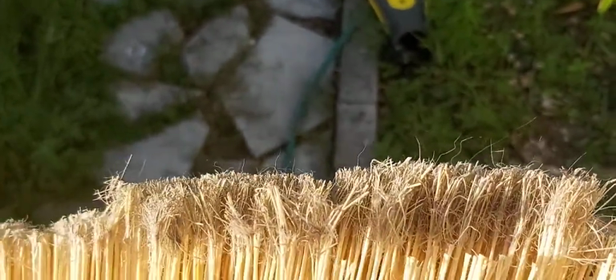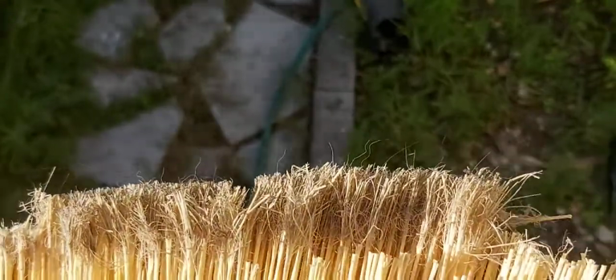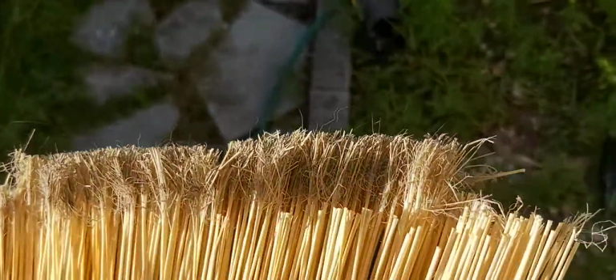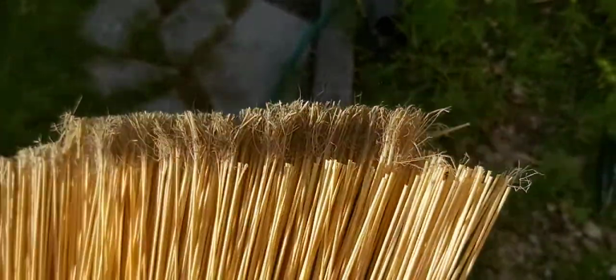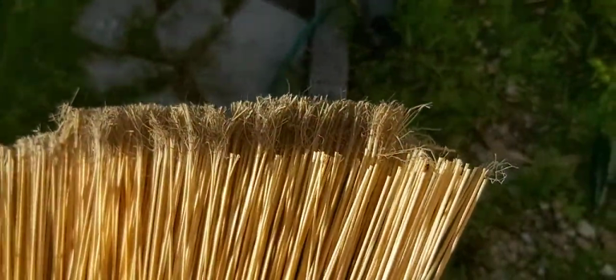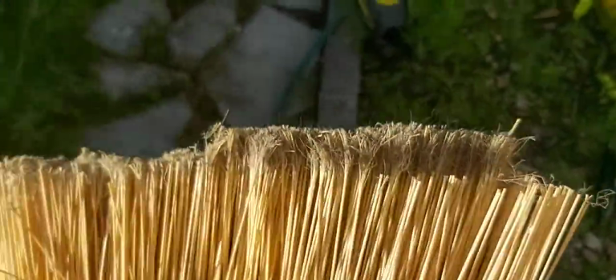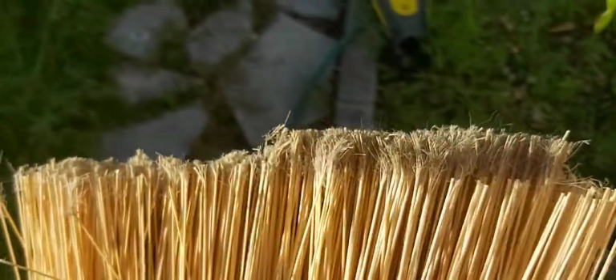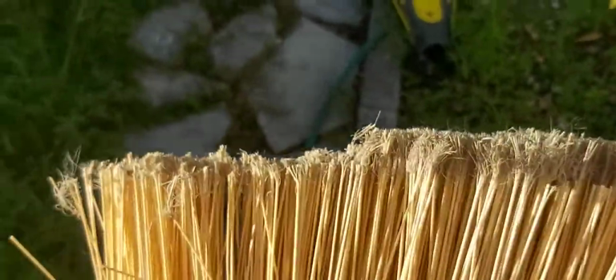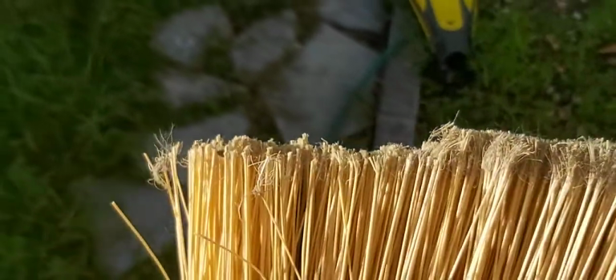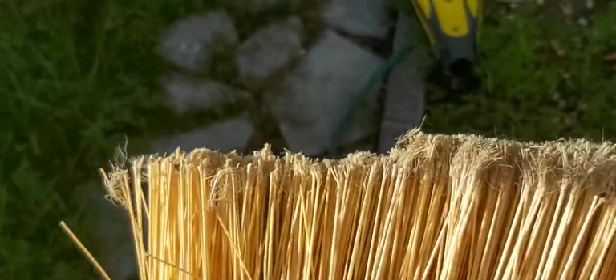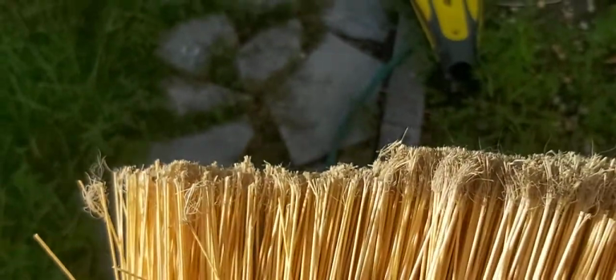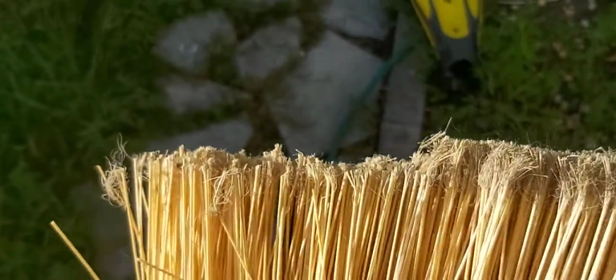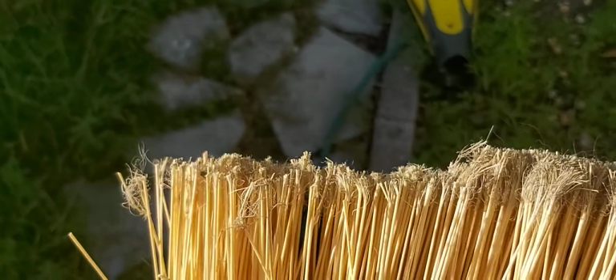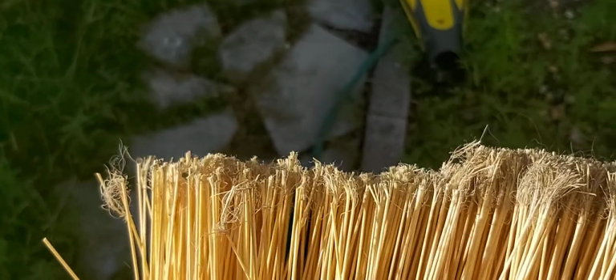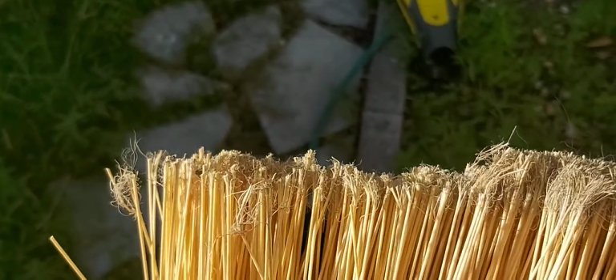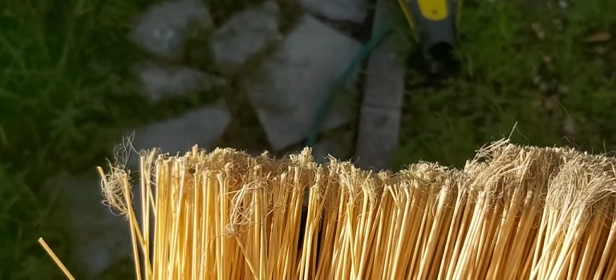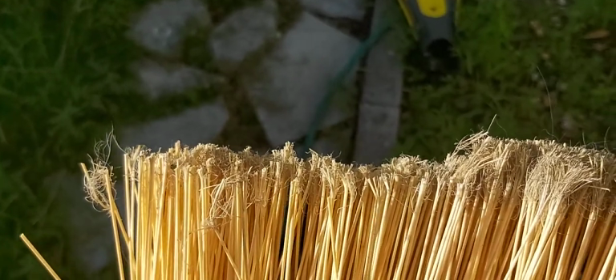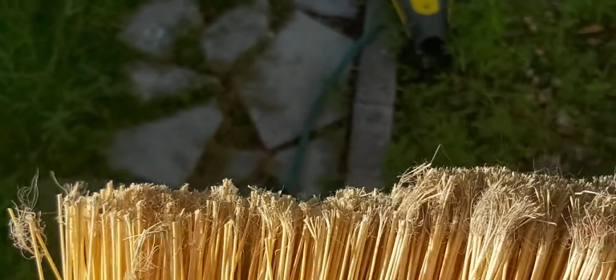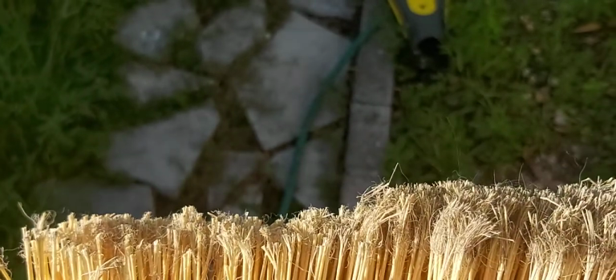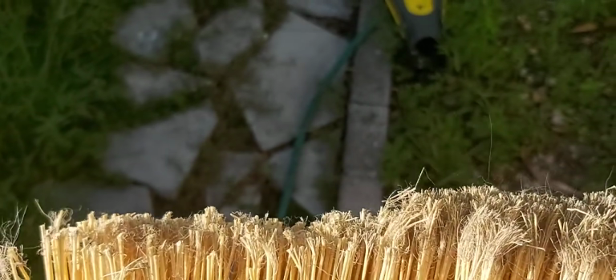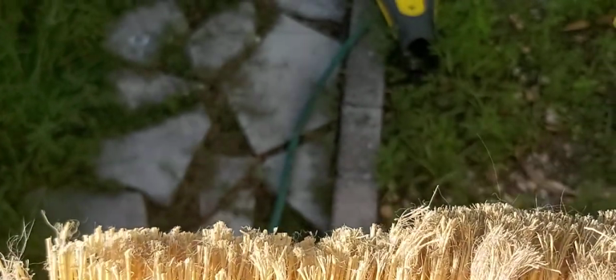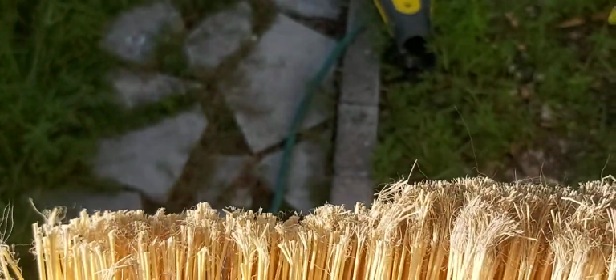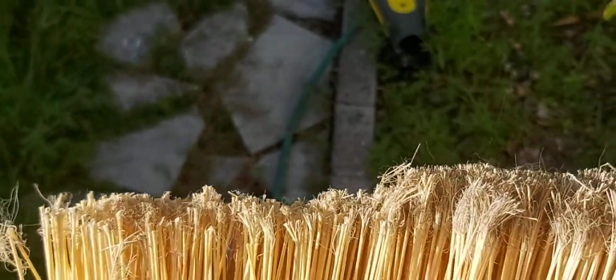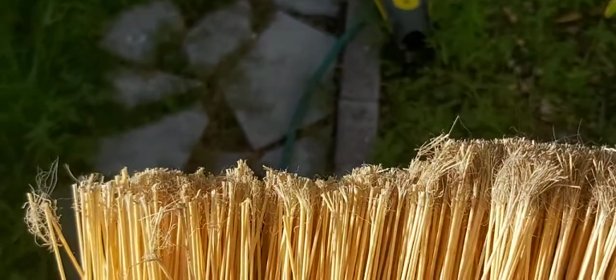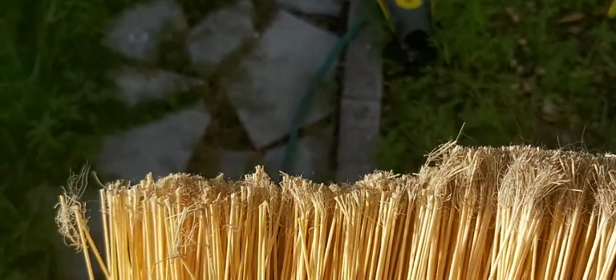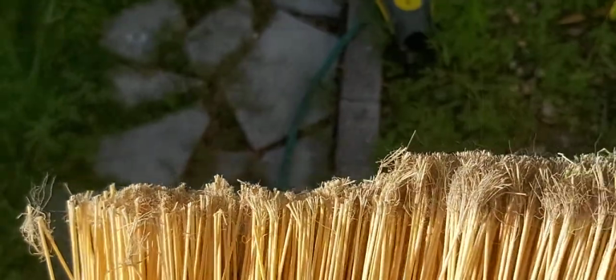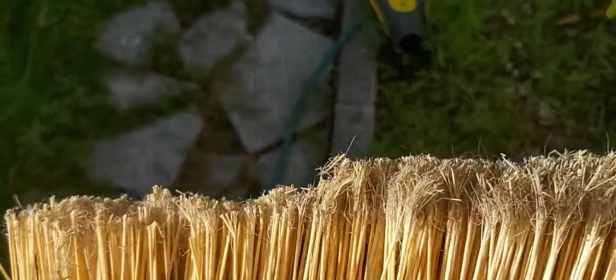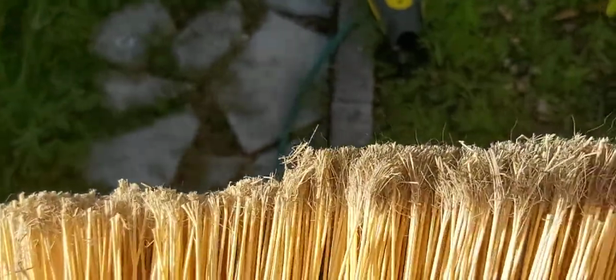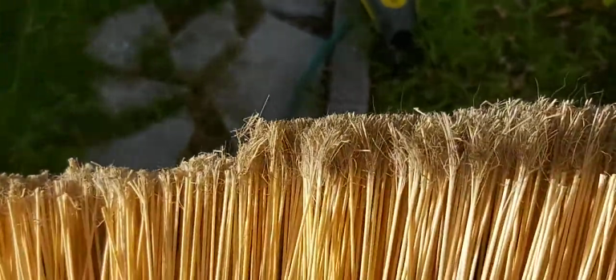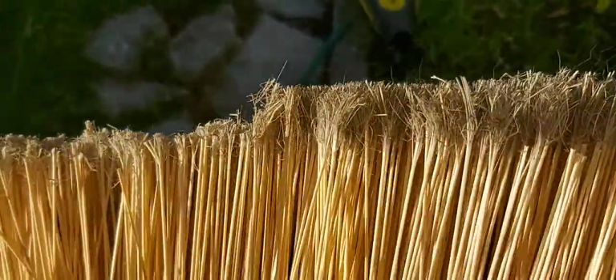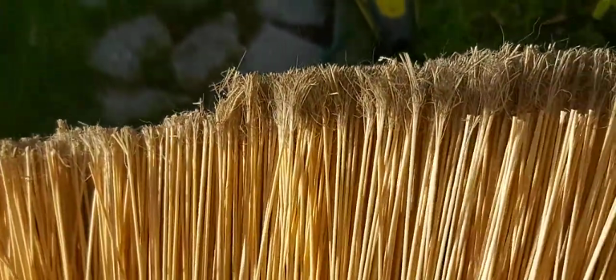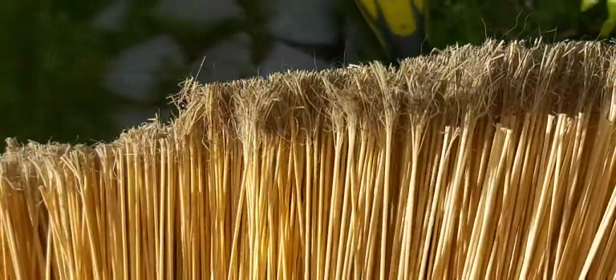What I'm doing today is actually trimming my broom — giving it a little bit of a haircut — to get back down to the areas where the bristles are just really uniform. My grandmother used to teach me to do this.